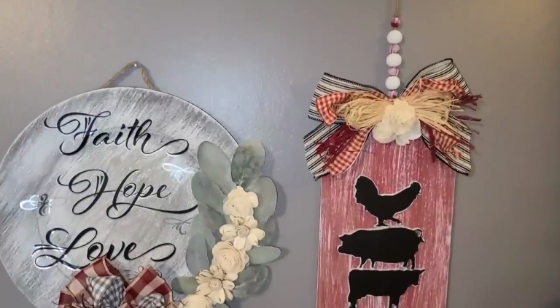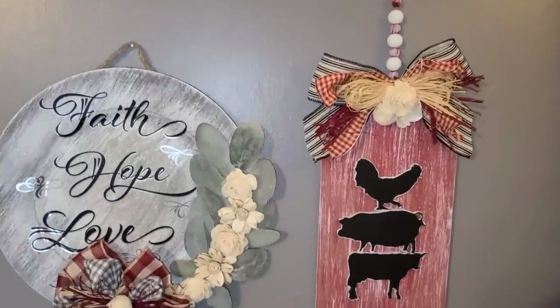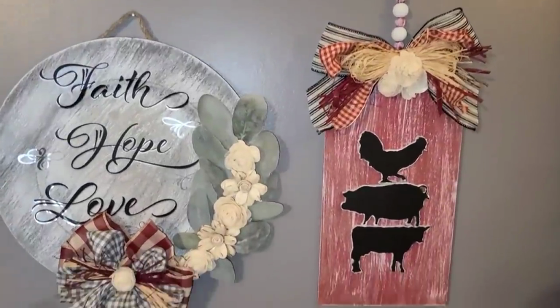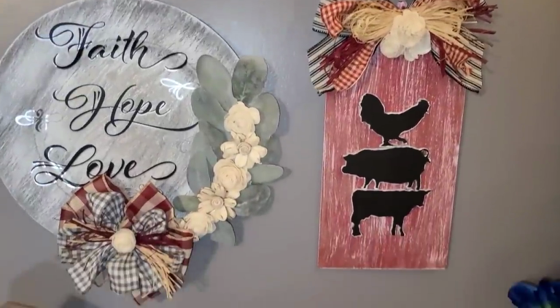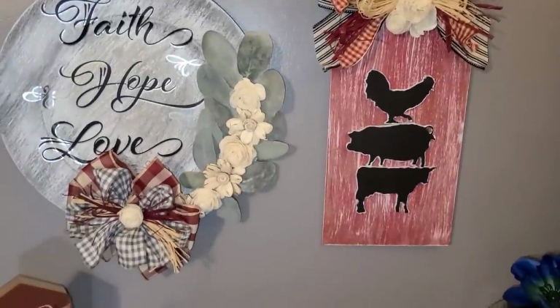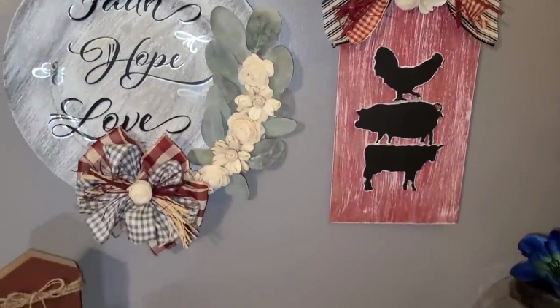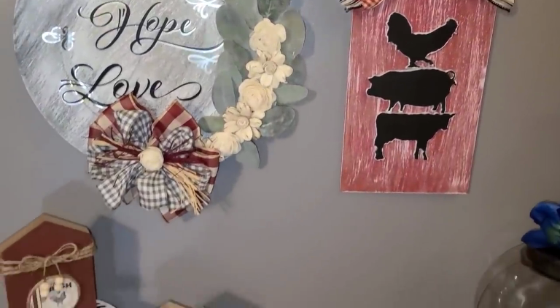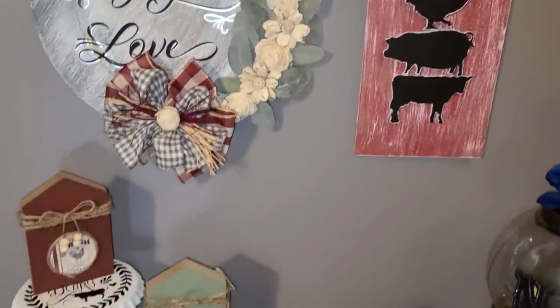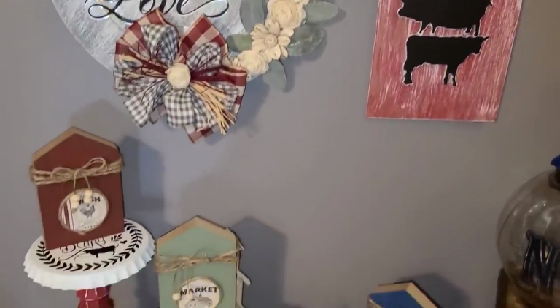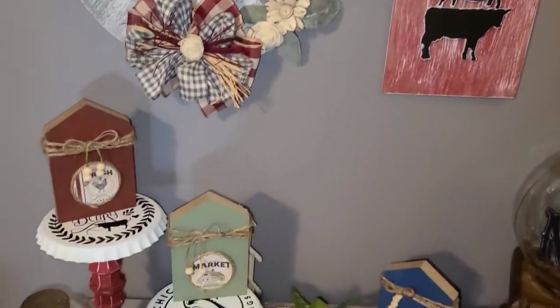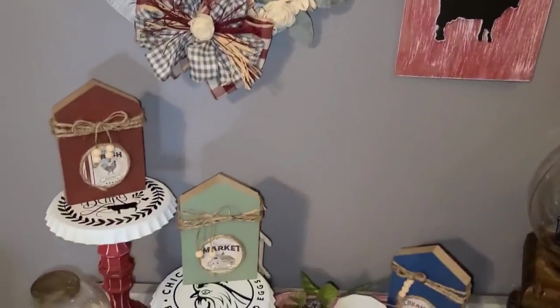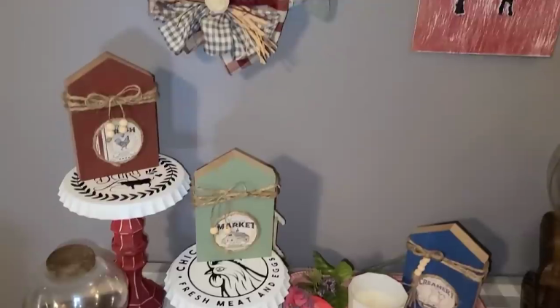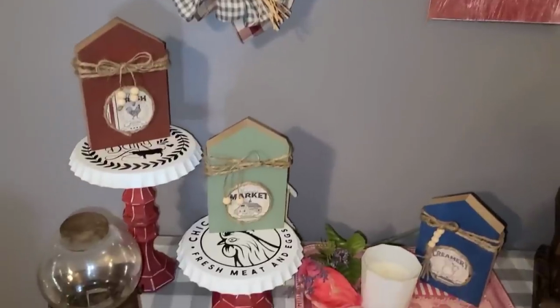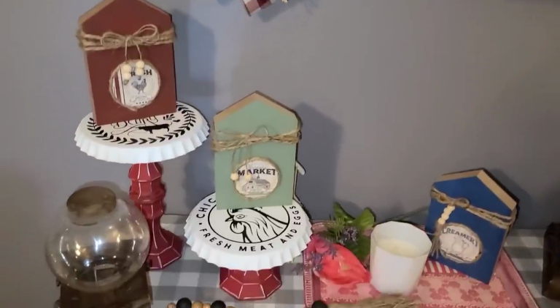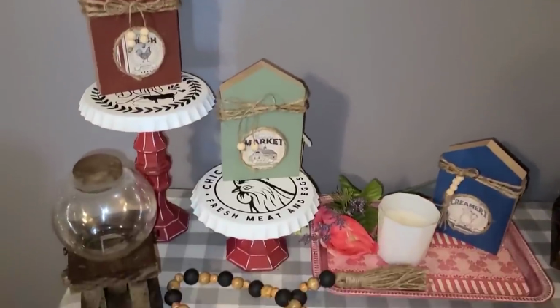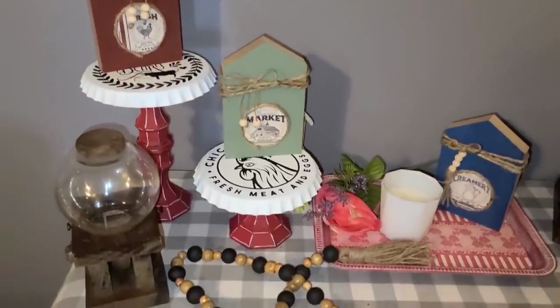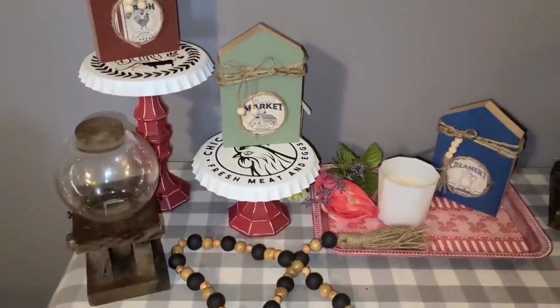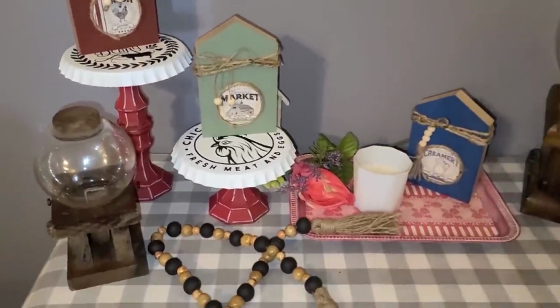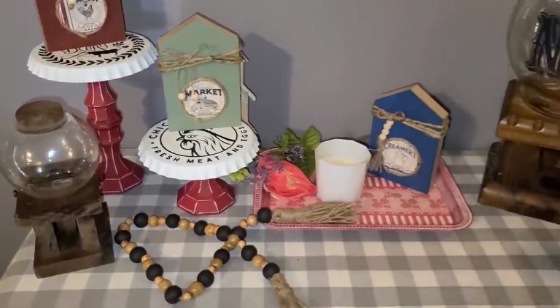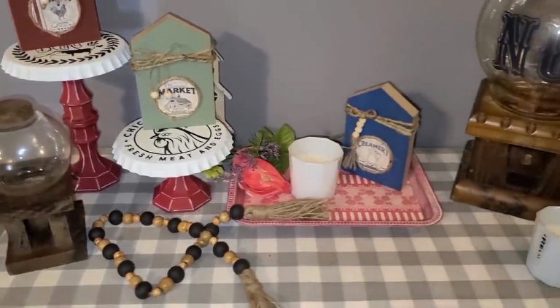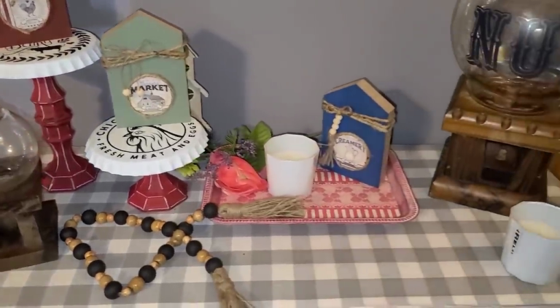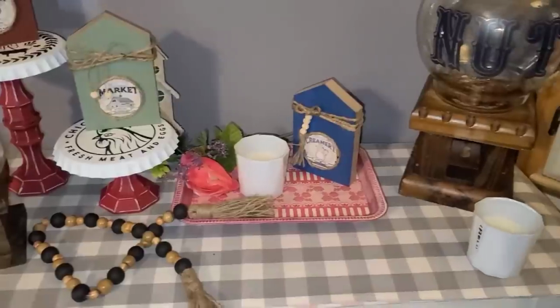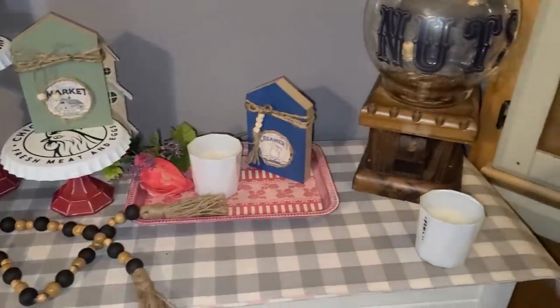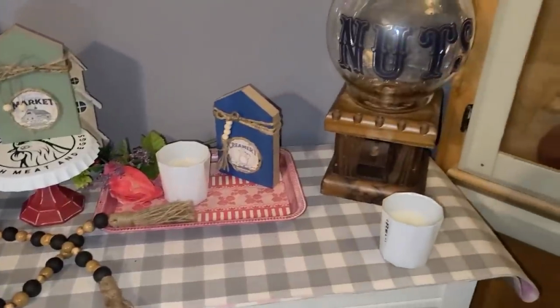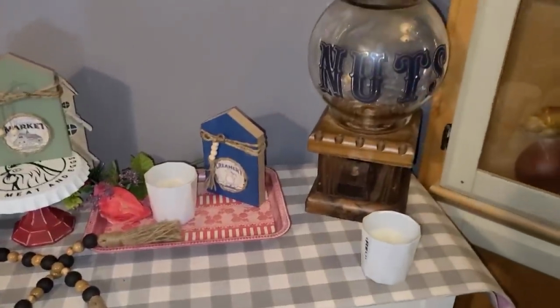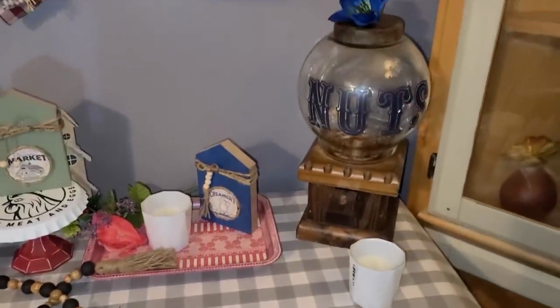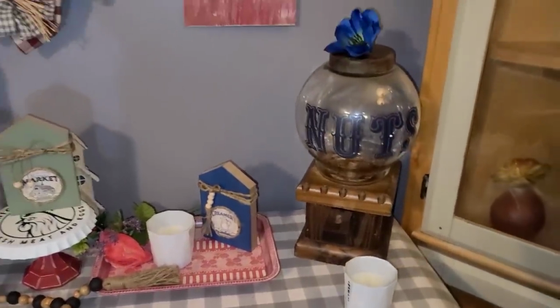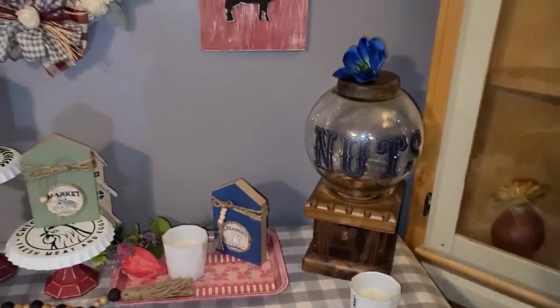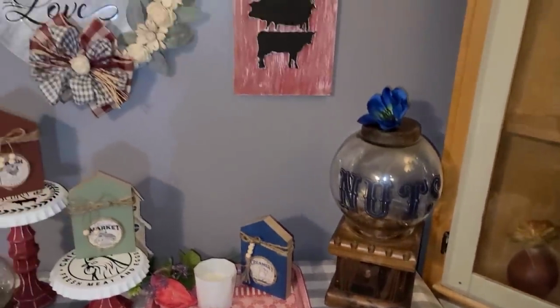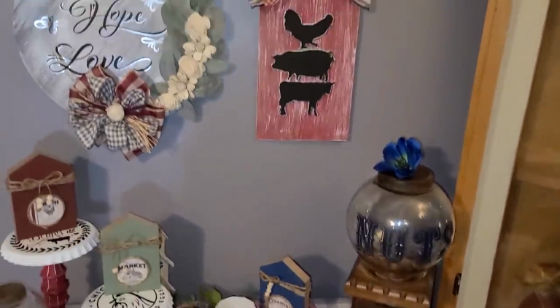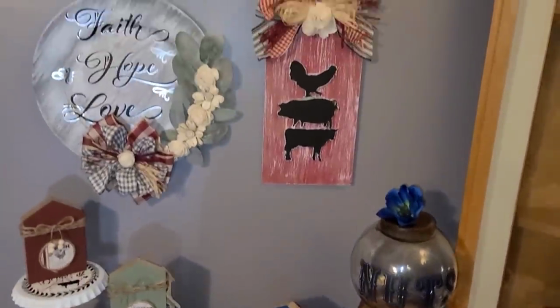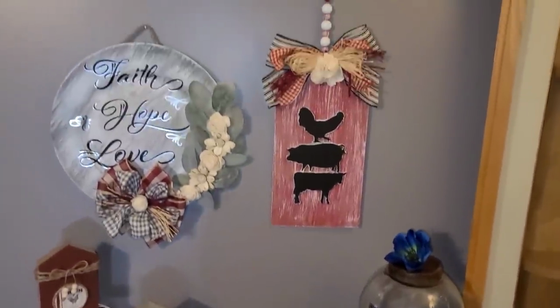Here's everything, y'all. Hope y'all have a blessed weekend. Stay safe. I love y'all from the bottom of my heart. In my description box I will put a bunch of junk, y'all can check it out.